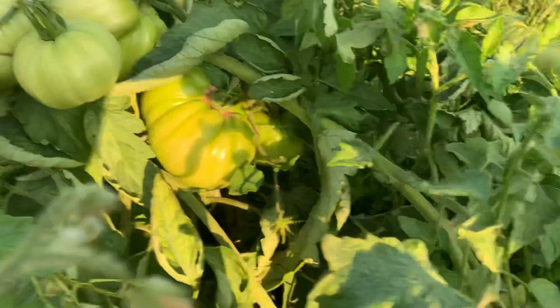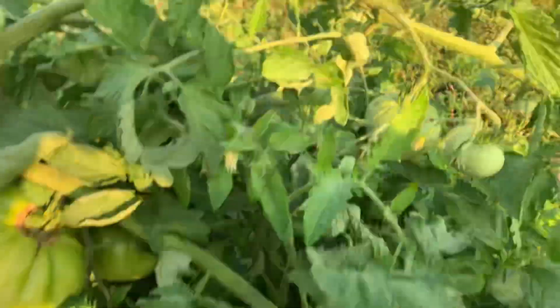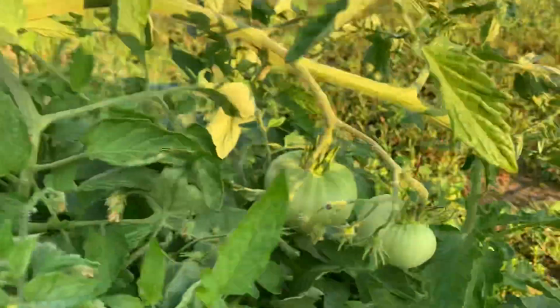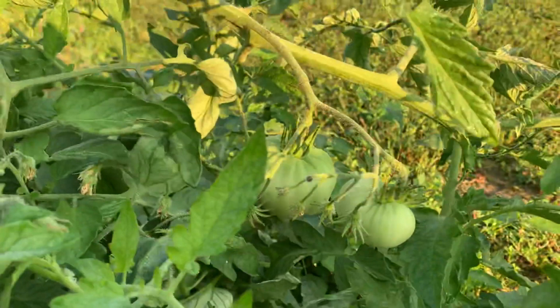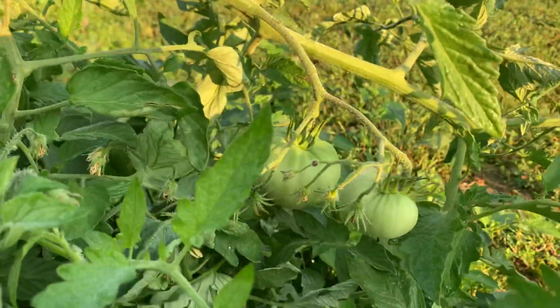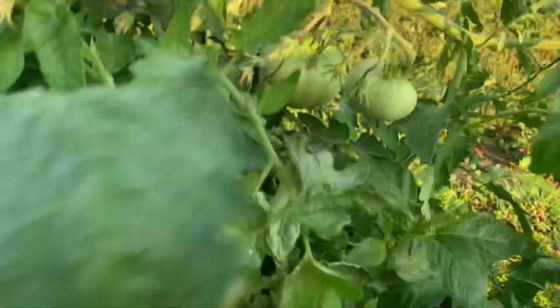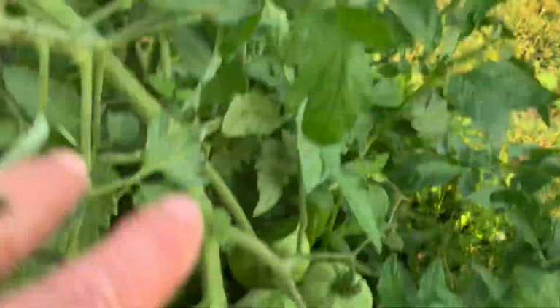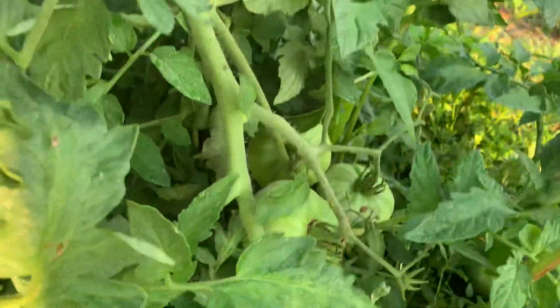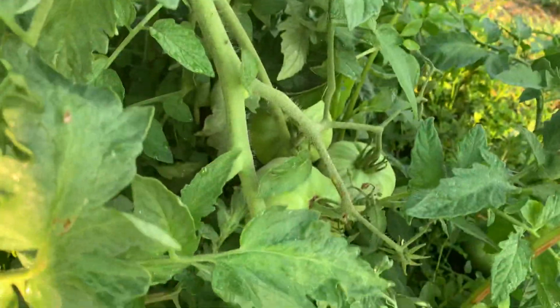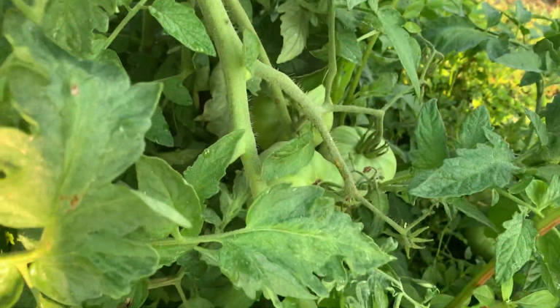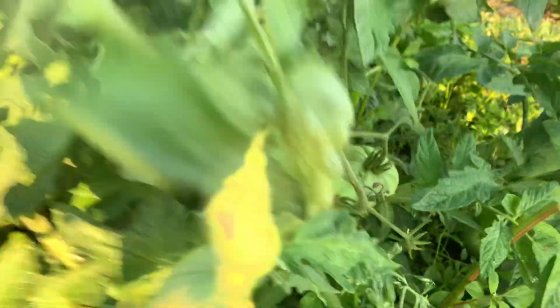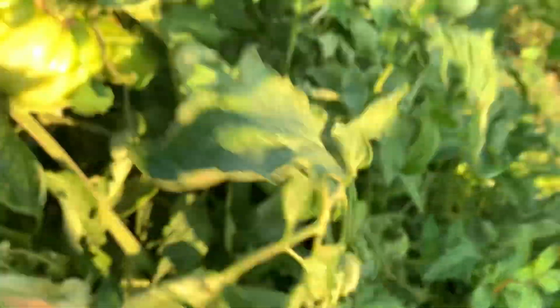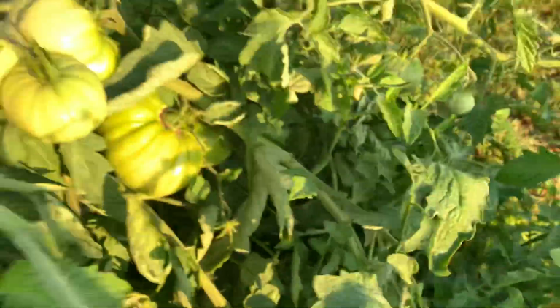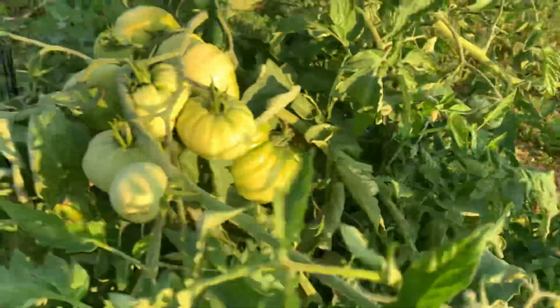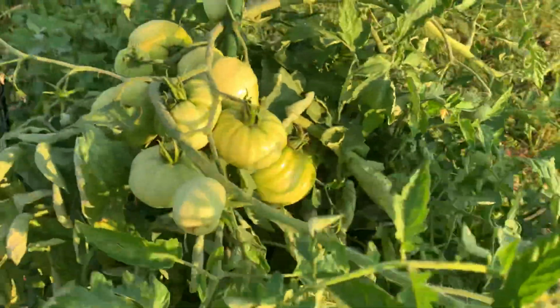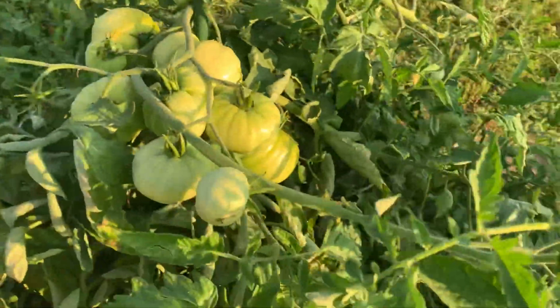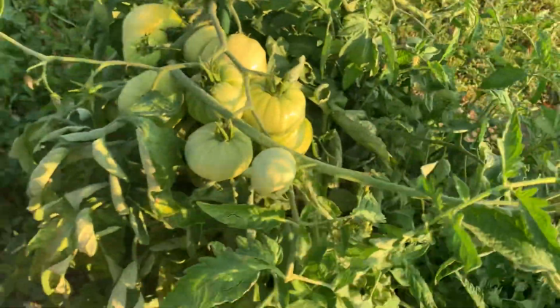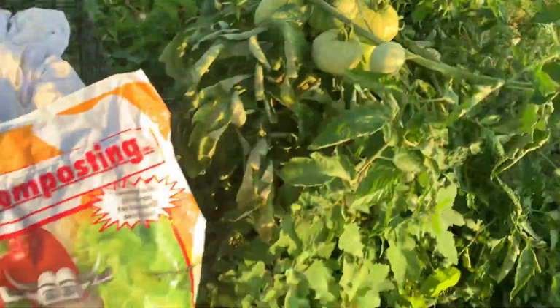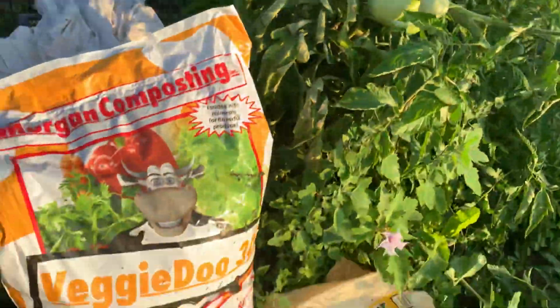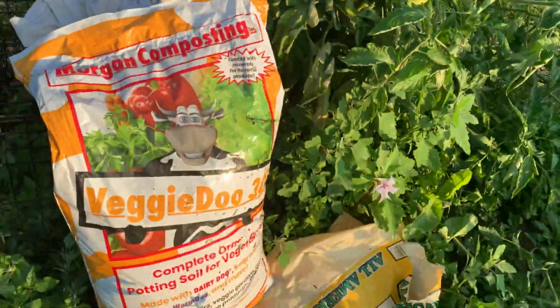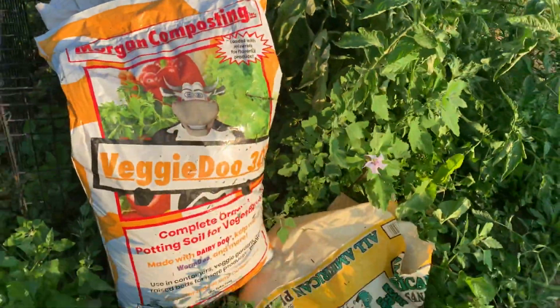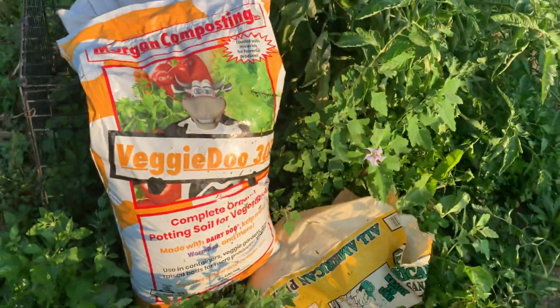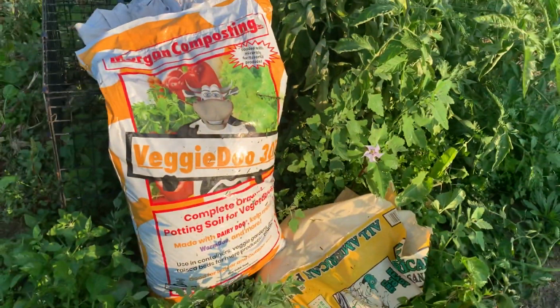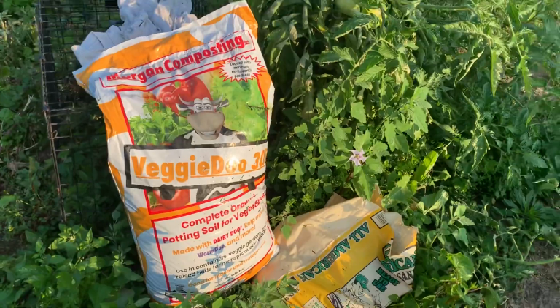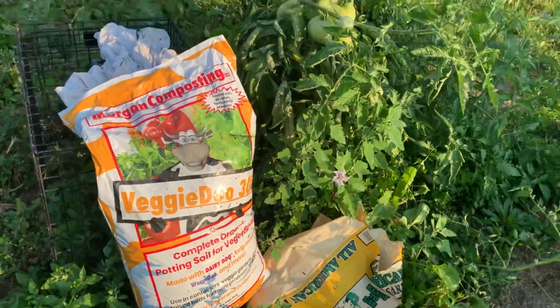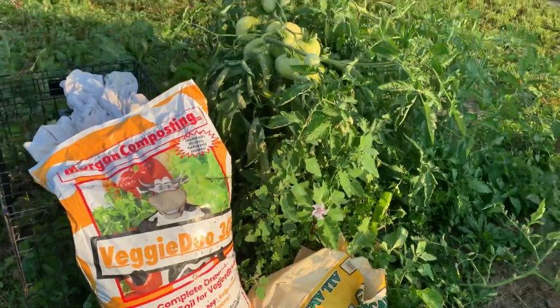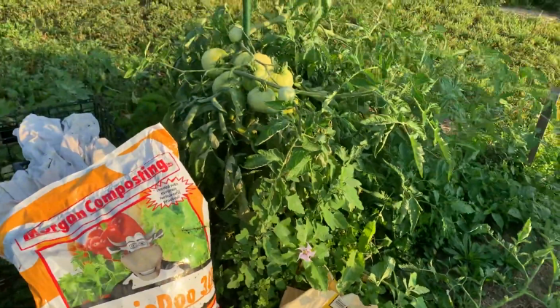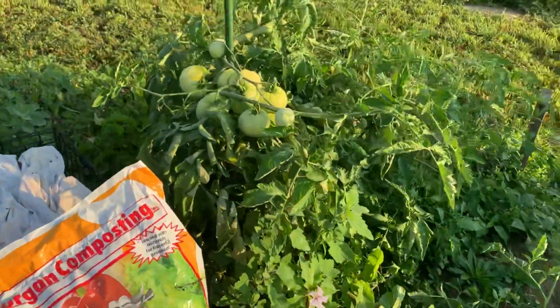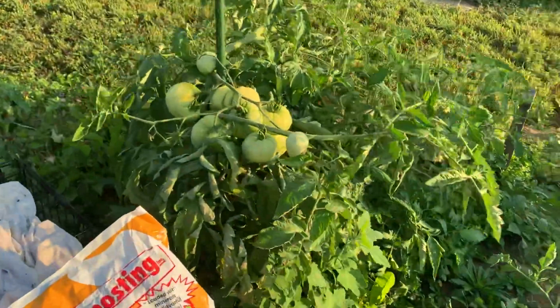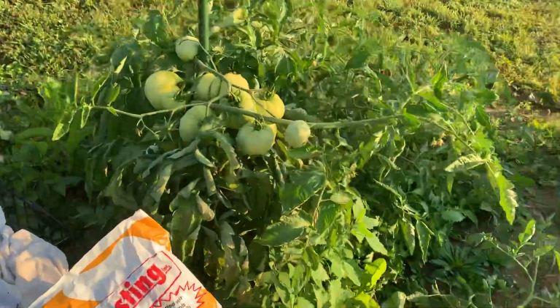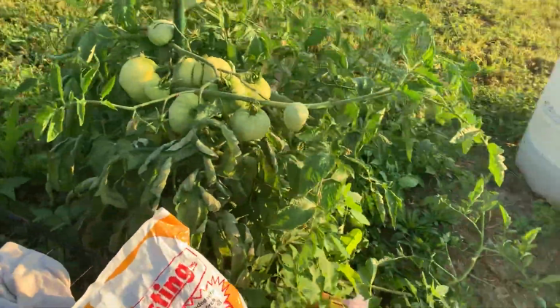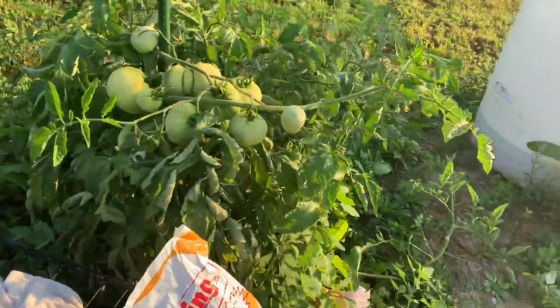Even over here, a couple more growing, down here more. So we're going to have some good eaters growing in the Morgan's 301 compost, VeggieDew.